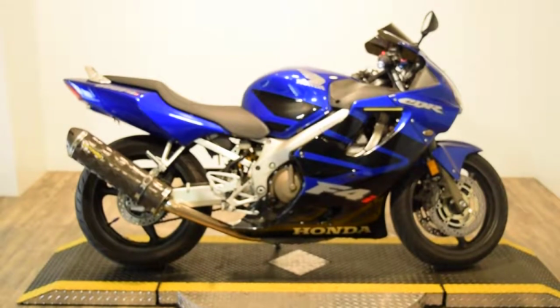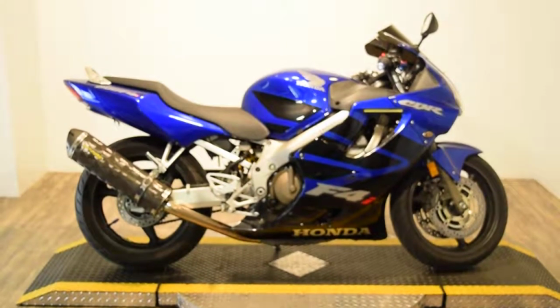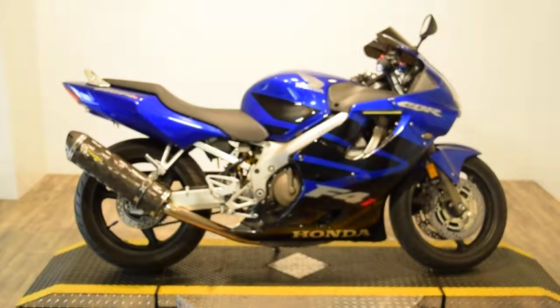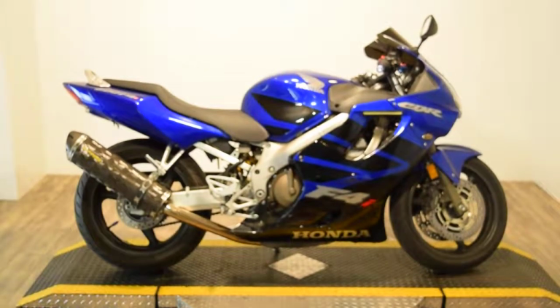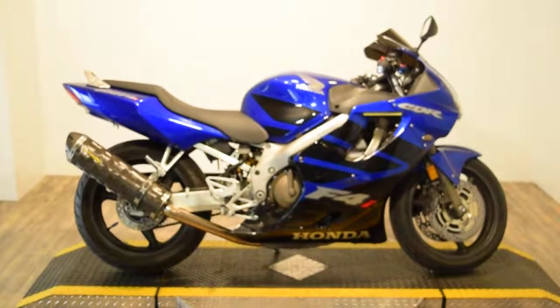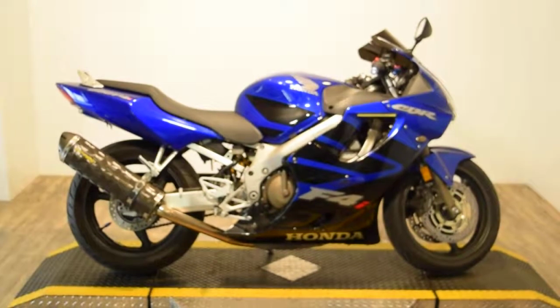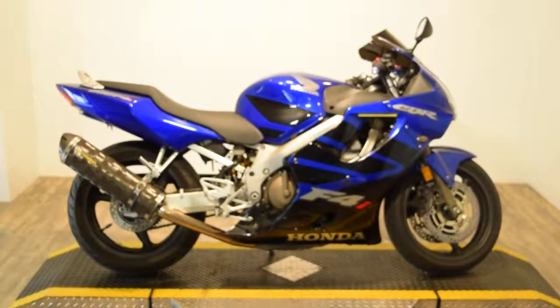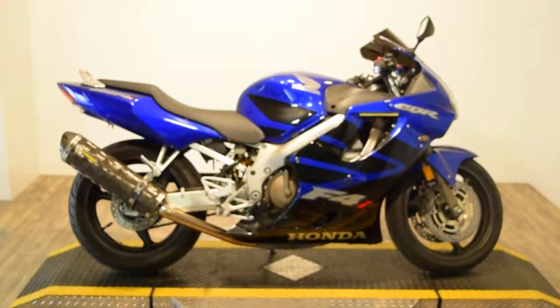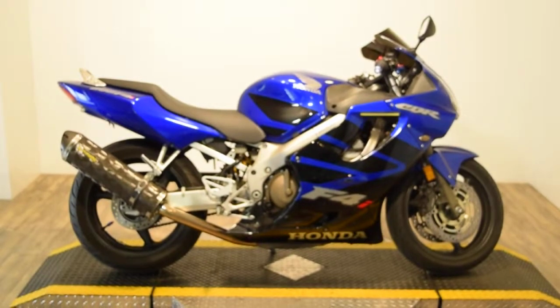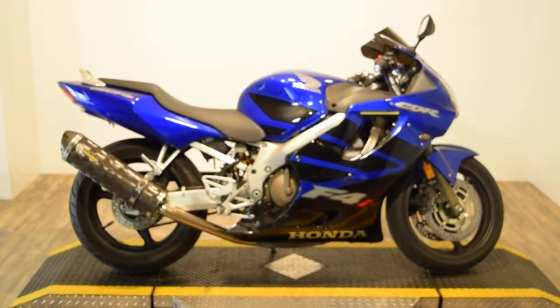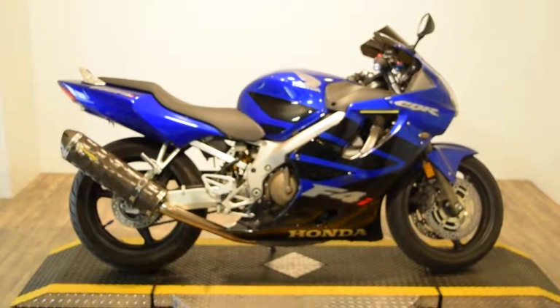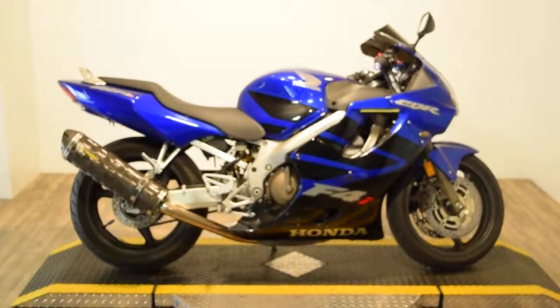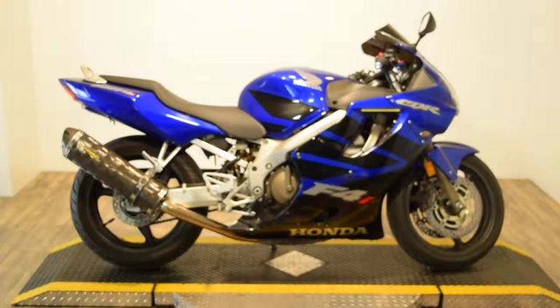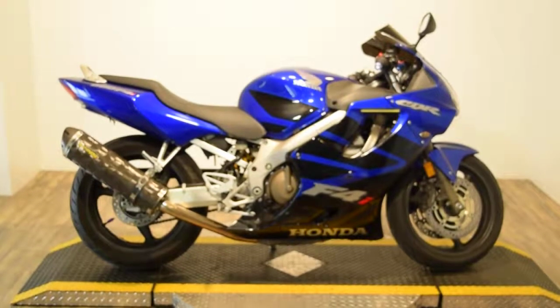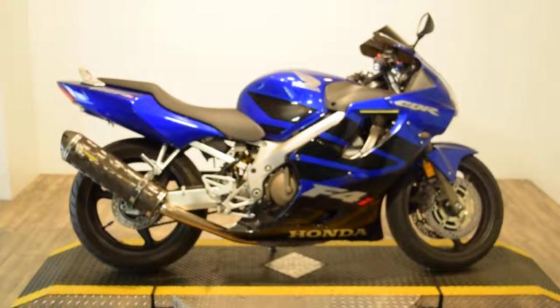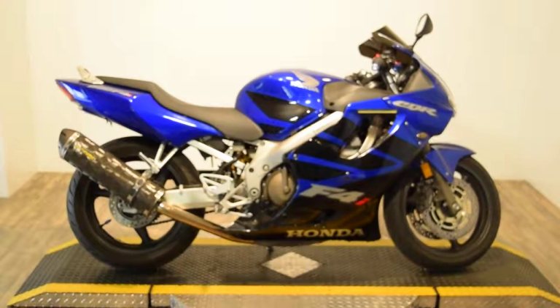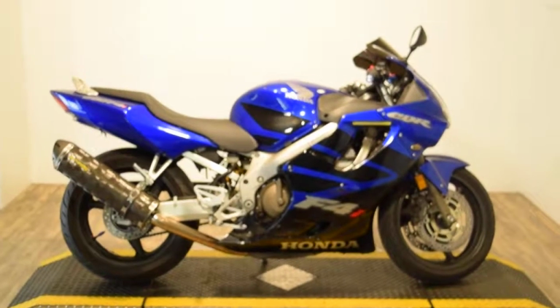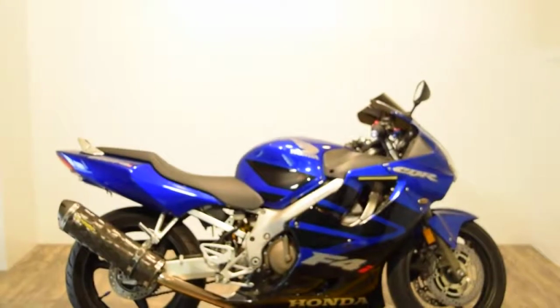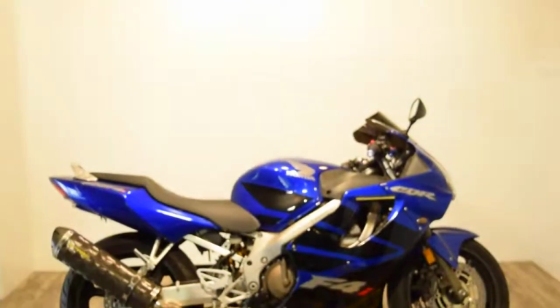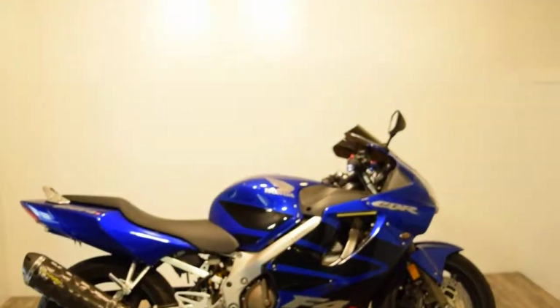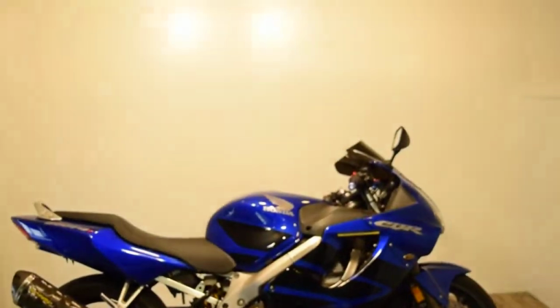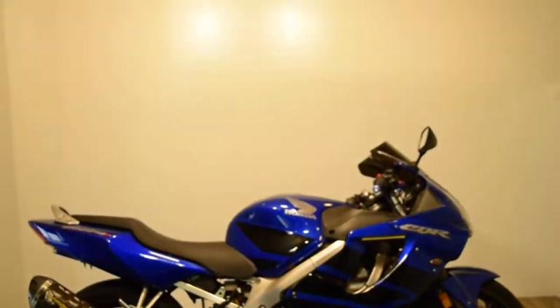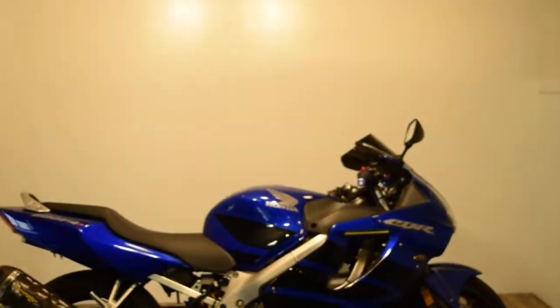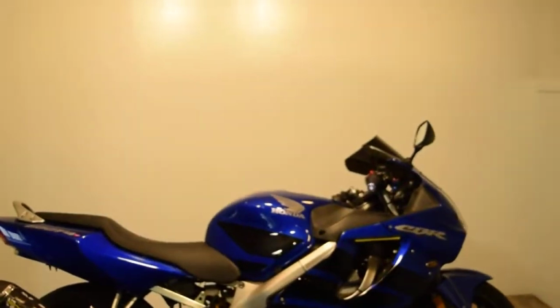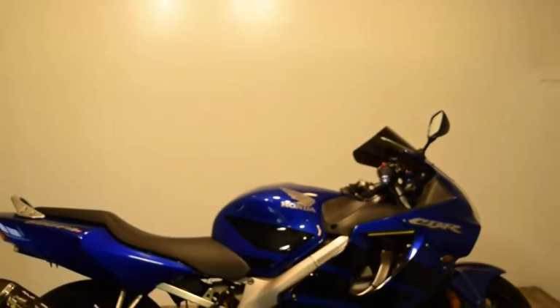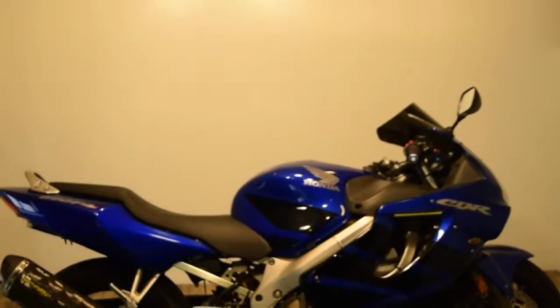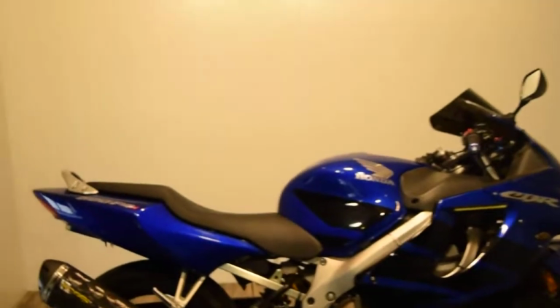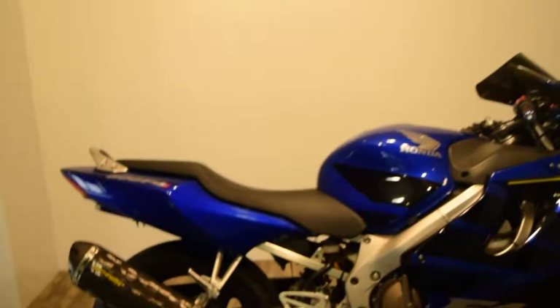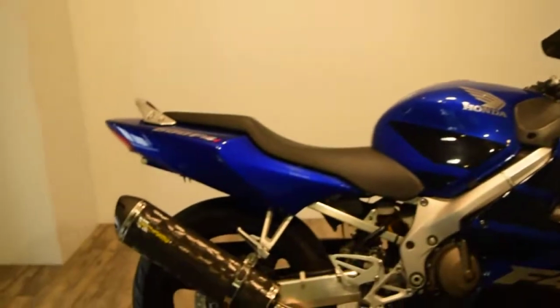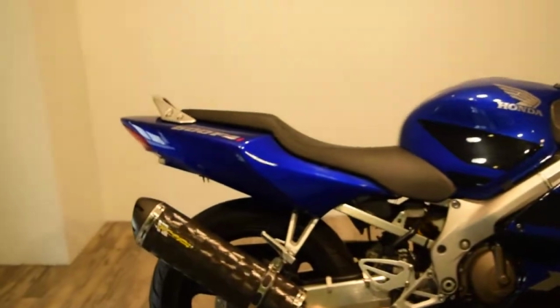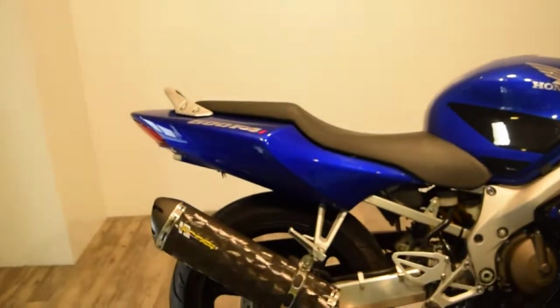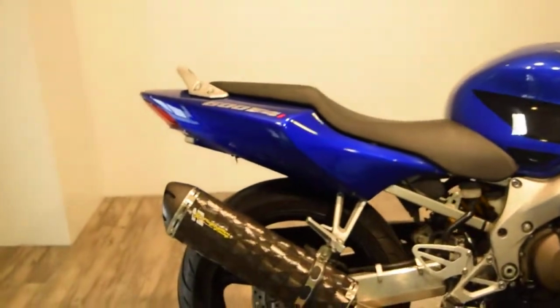Monster Power Sports is offering this 2006 Honda CBR600 F4i. This bike's got a few extras on it — it's got a nice carbon fiber muffler on it, Two Brothers.